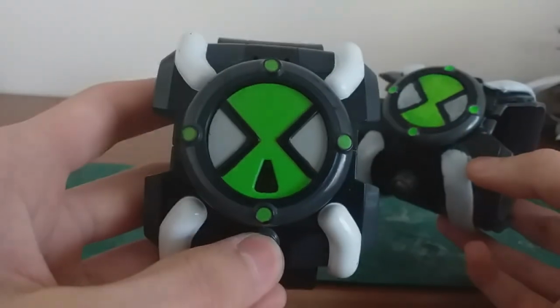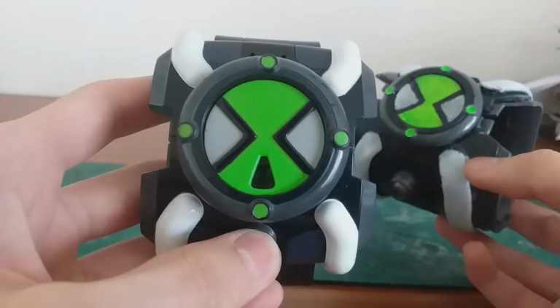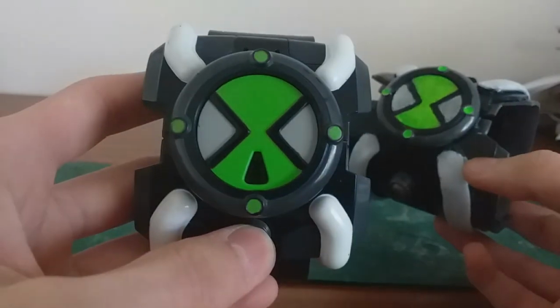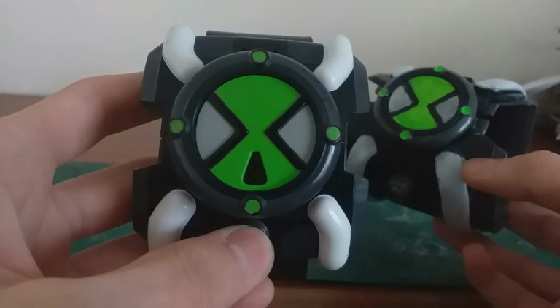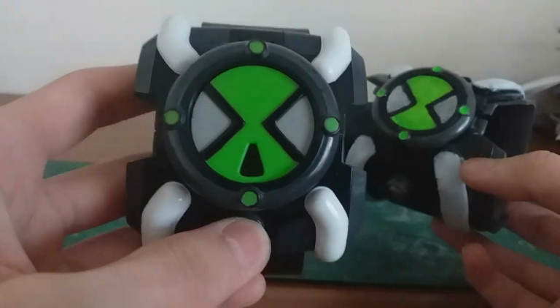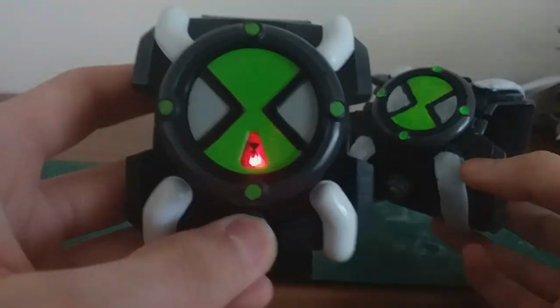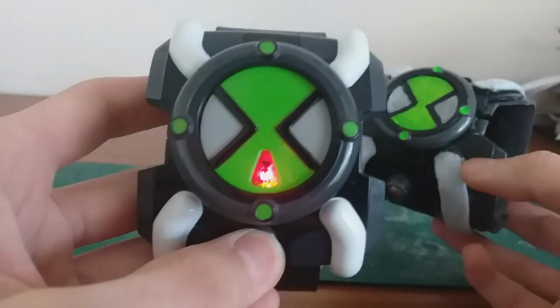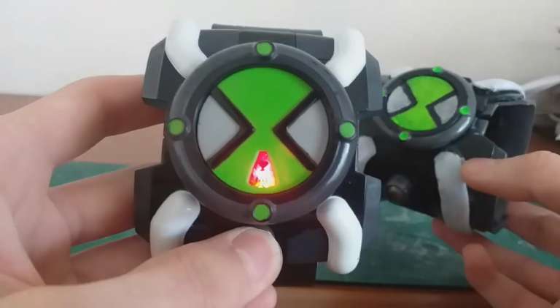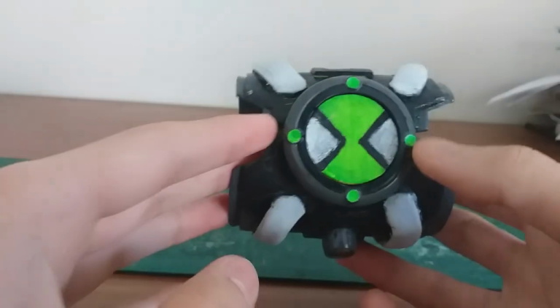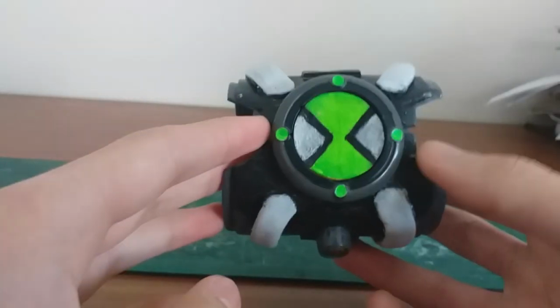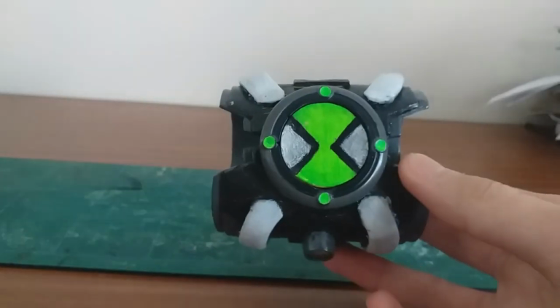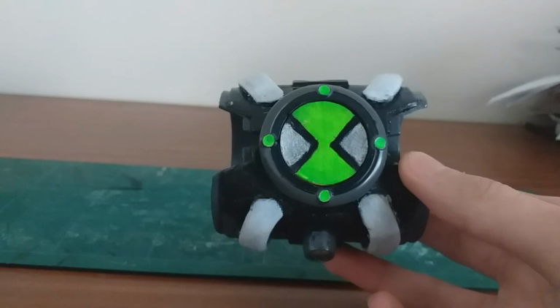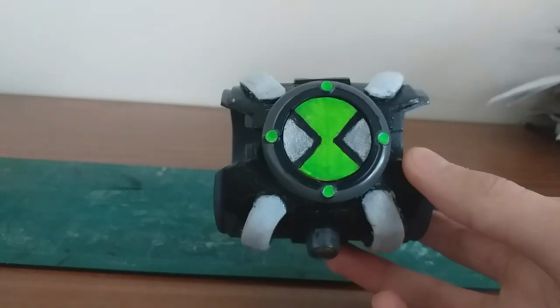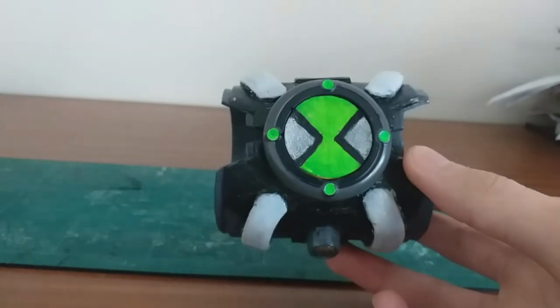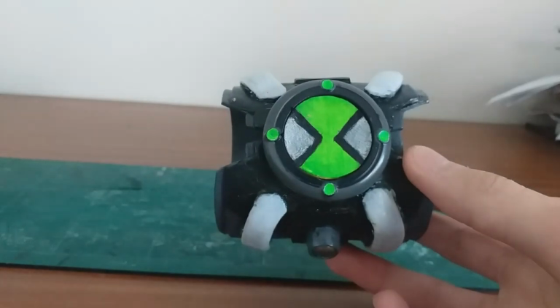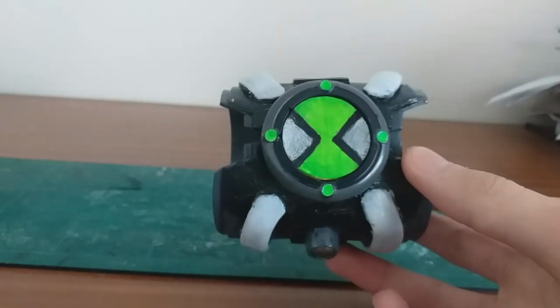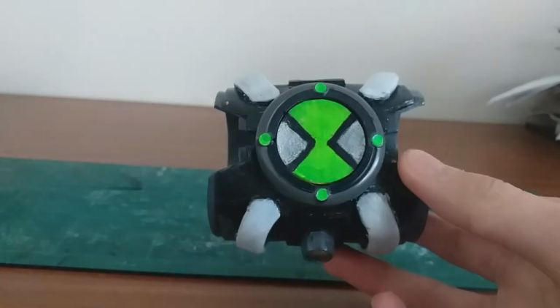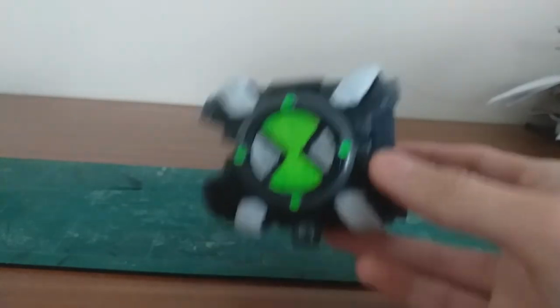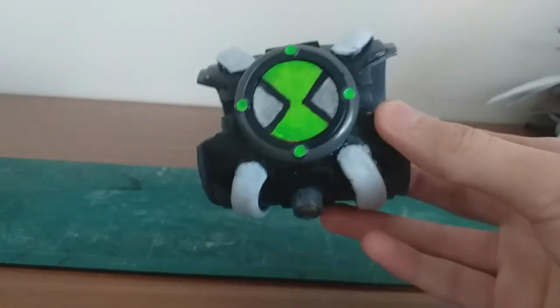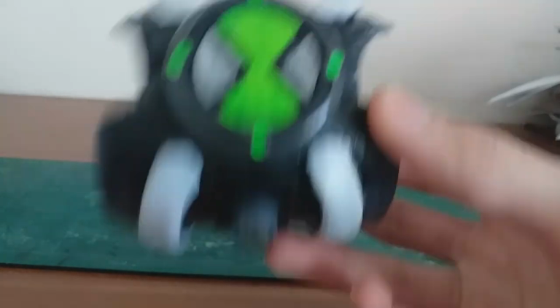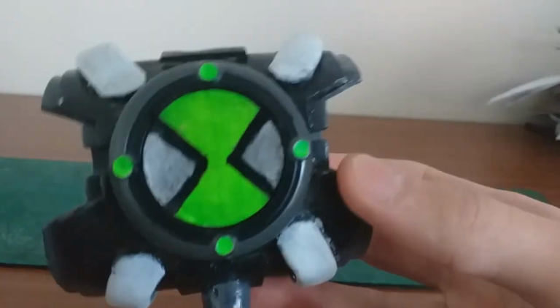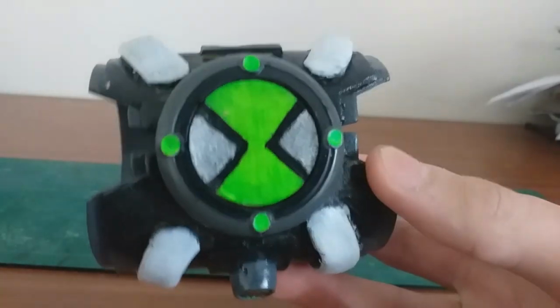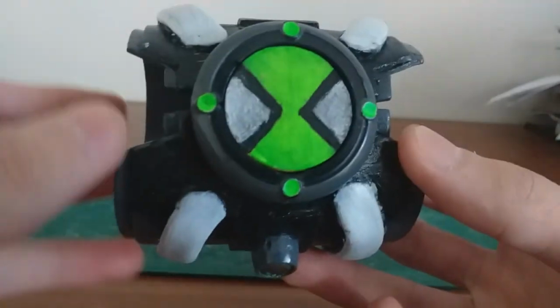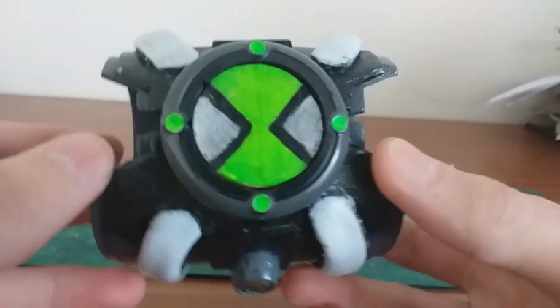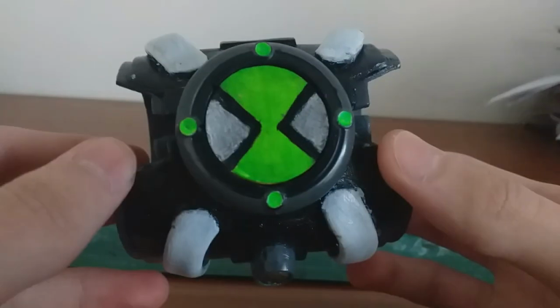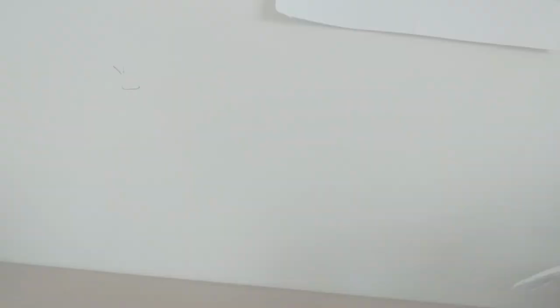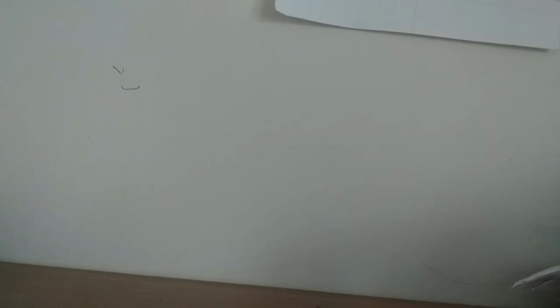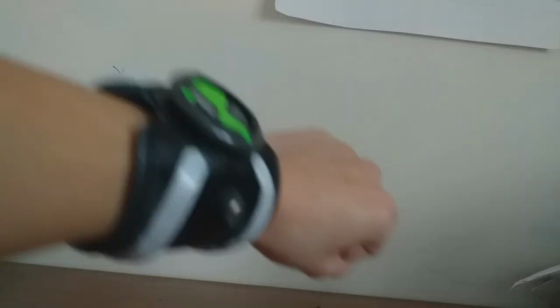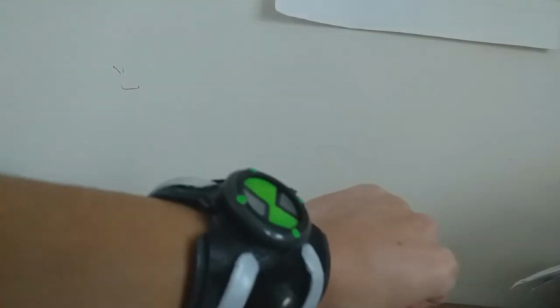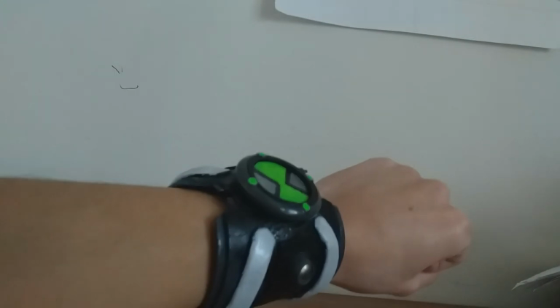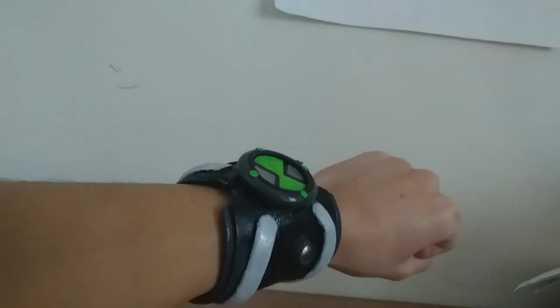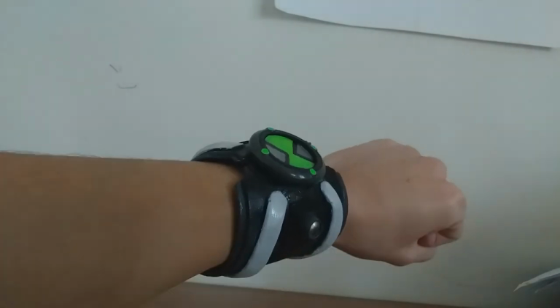I still love this Omnitrix, and it has my favorite sound effect from the Ben 10 series — this beat right here. Thank you all so much for watching. Comment, like, and subscribe, and I'll see you guys in the next video. Until then, it's hero time!